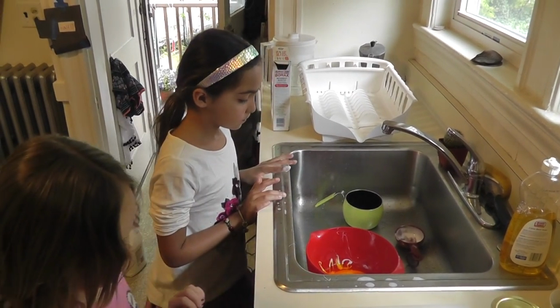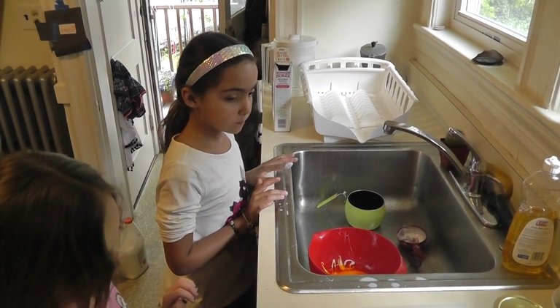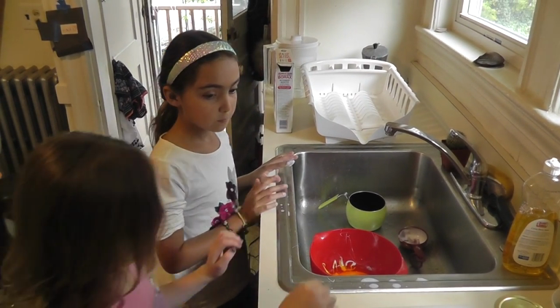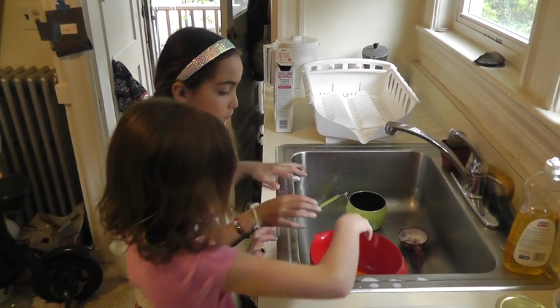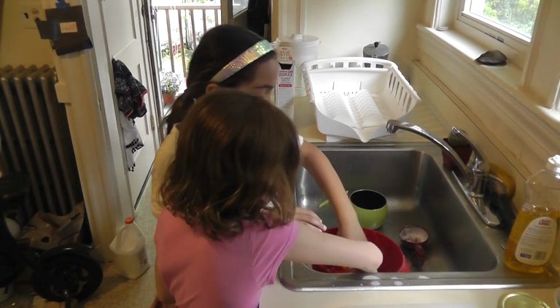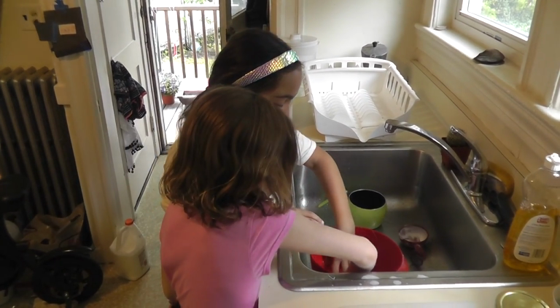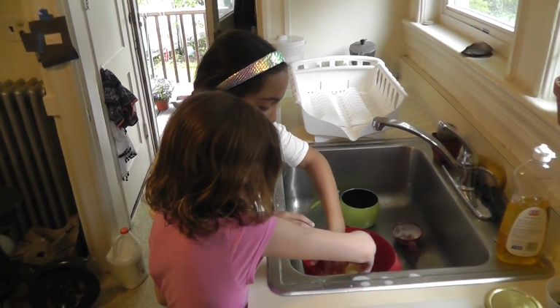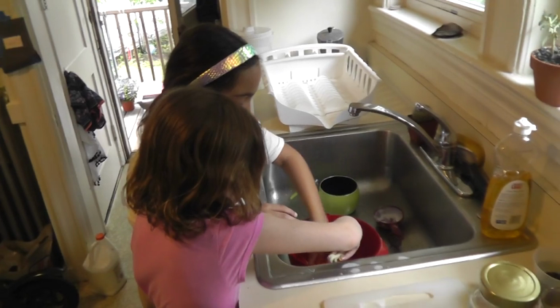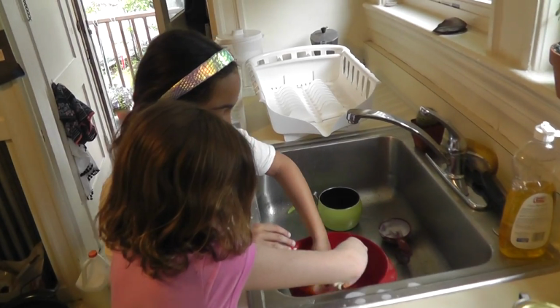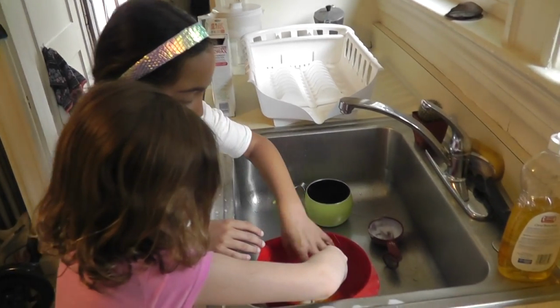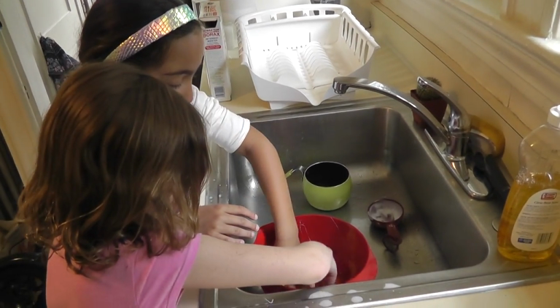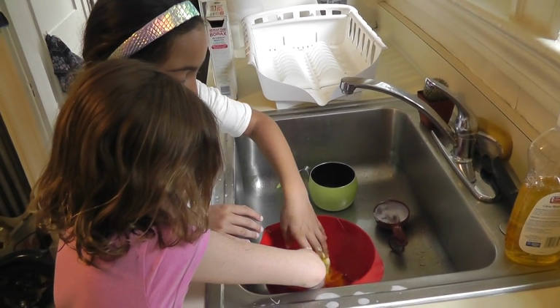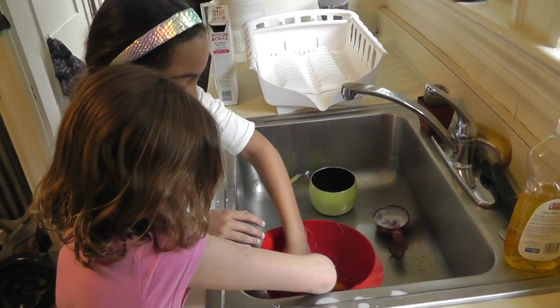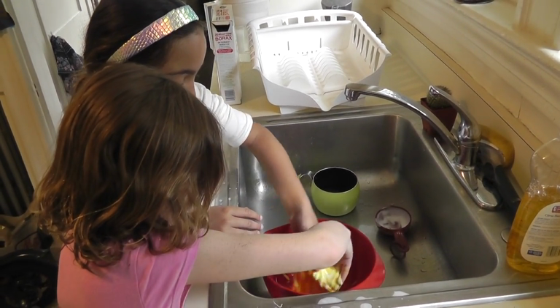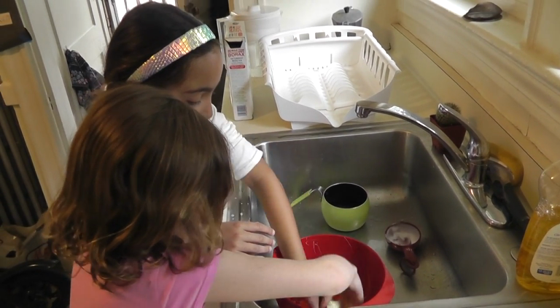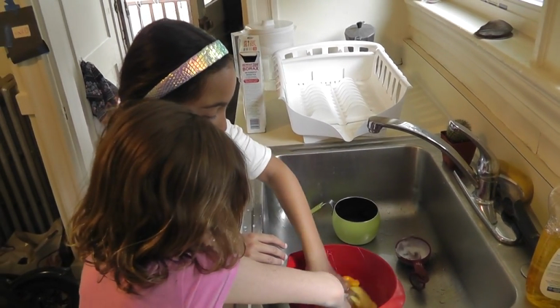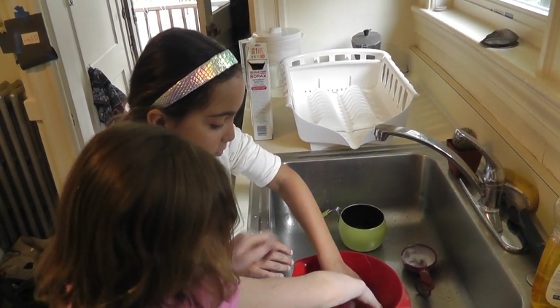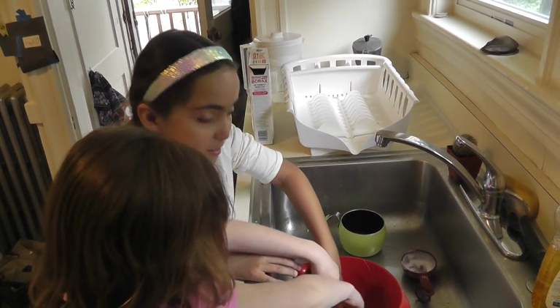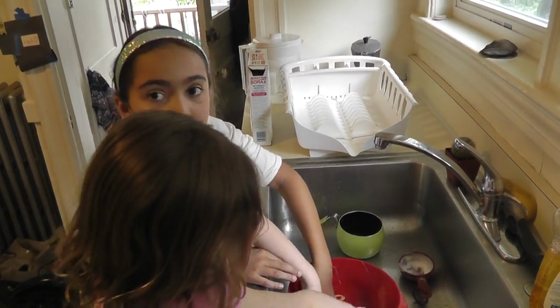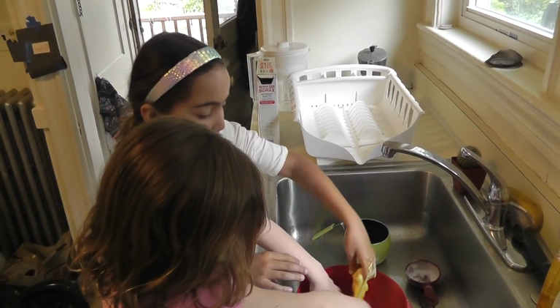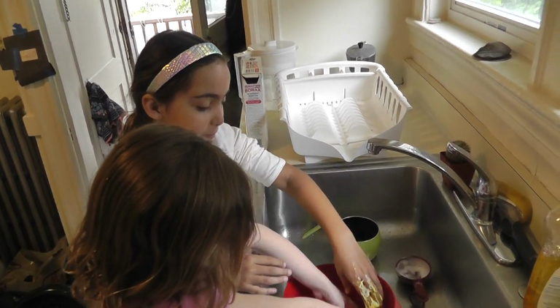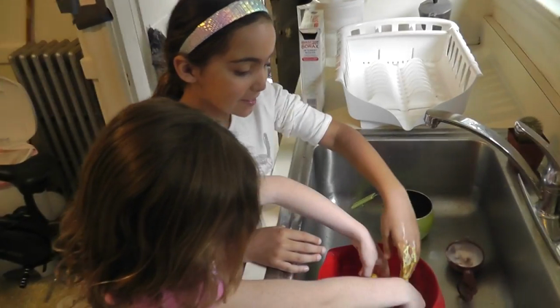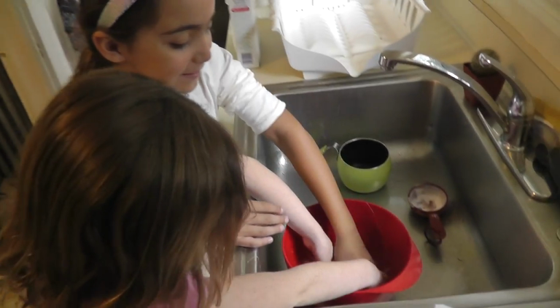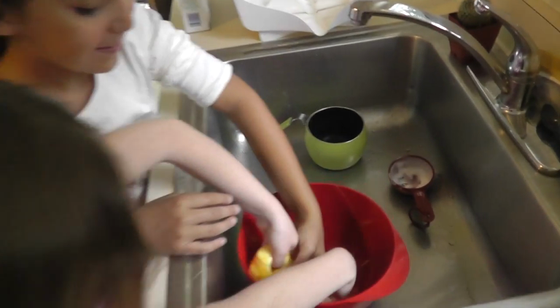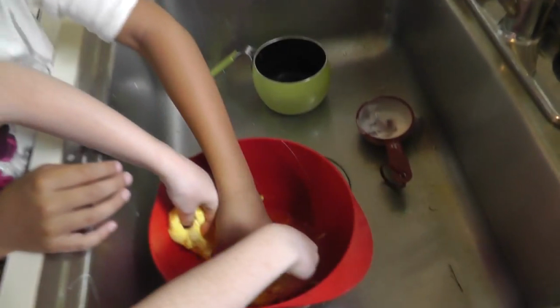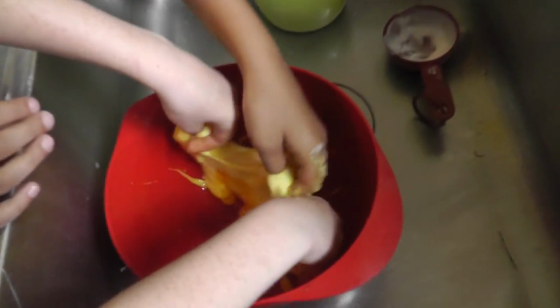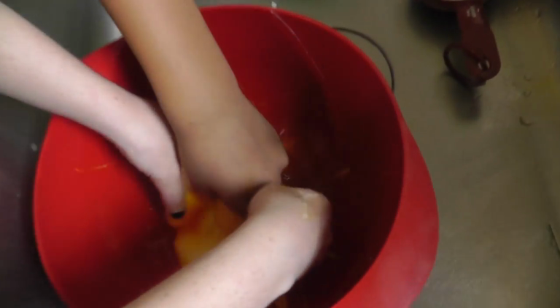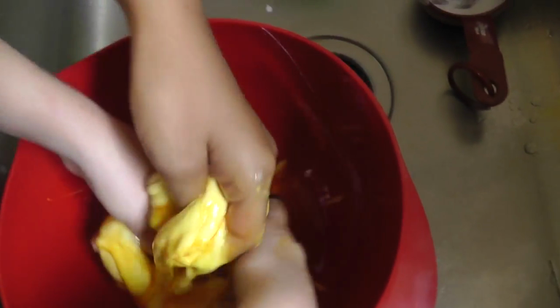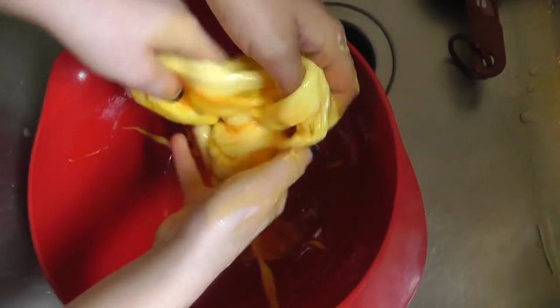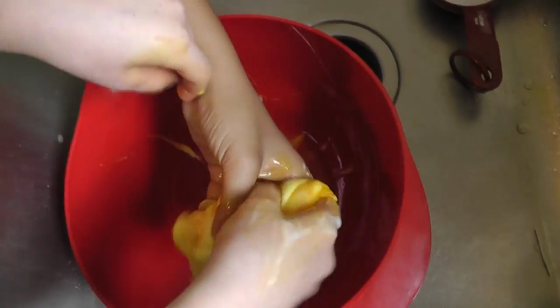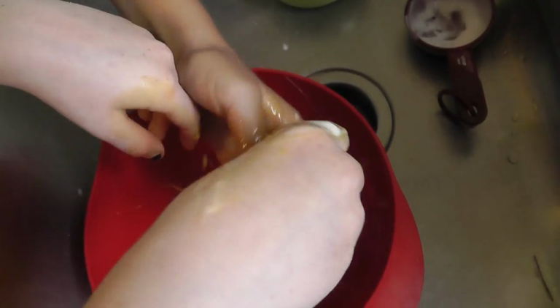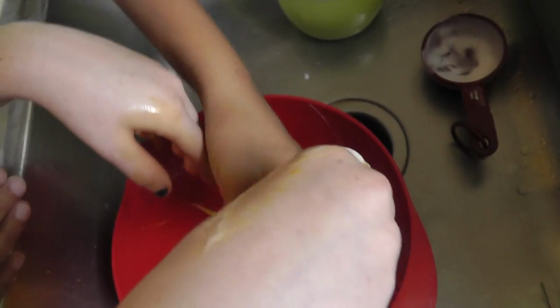Now start mixing with your hands. It feels weird. It will become slimy. You just have to mix it and it will become slimy. Keep going, it's becoming slimy. It's becoming so slimy, so slimy.